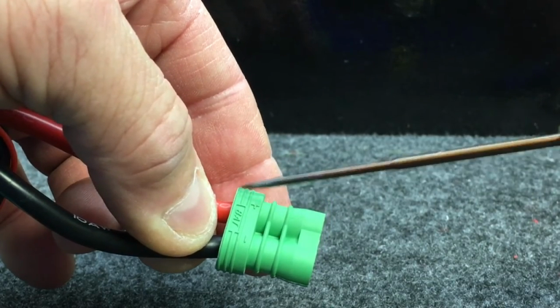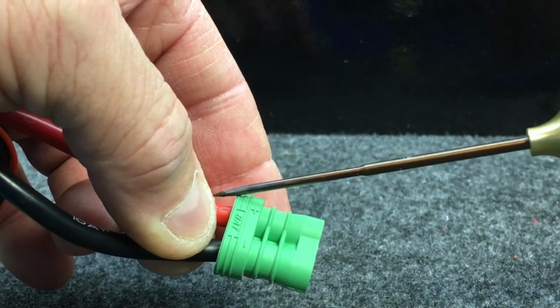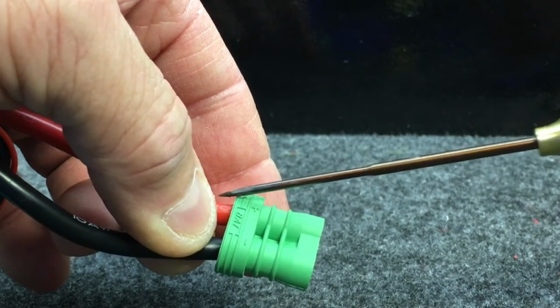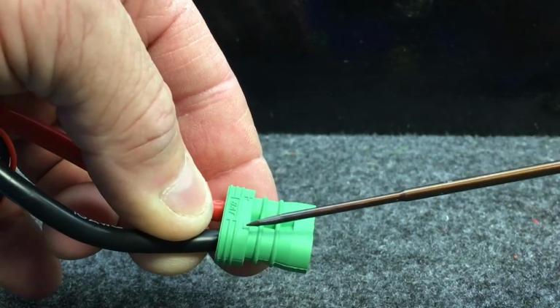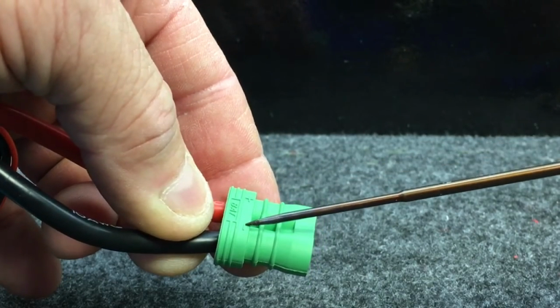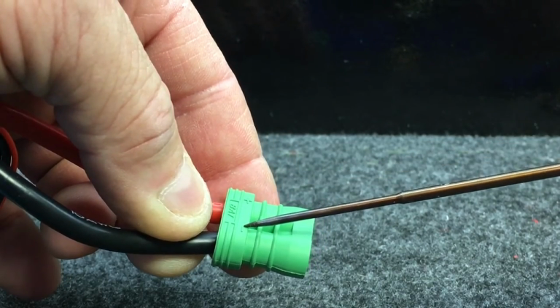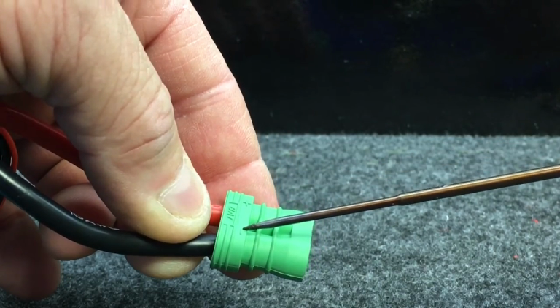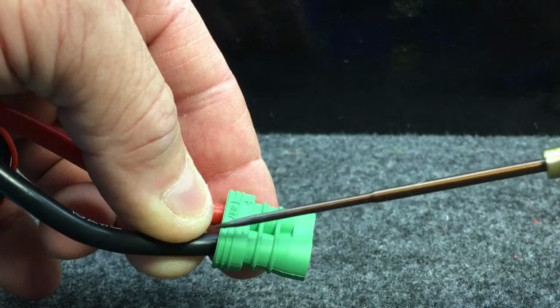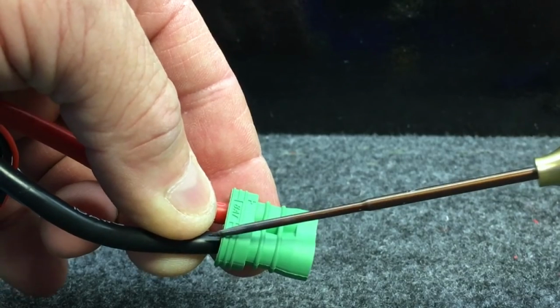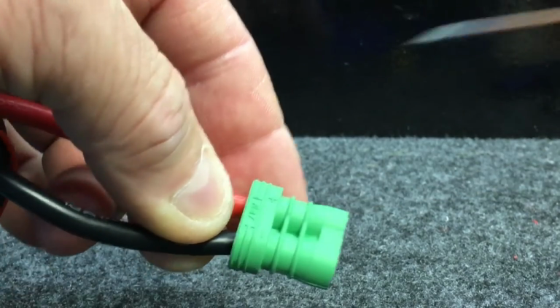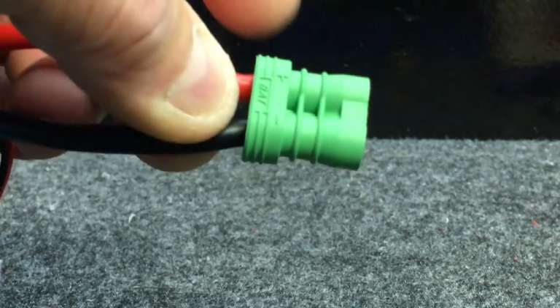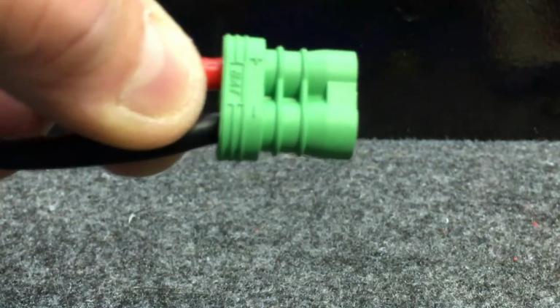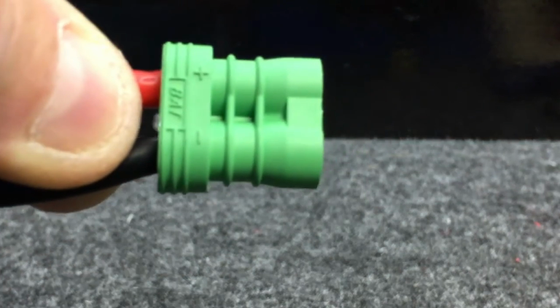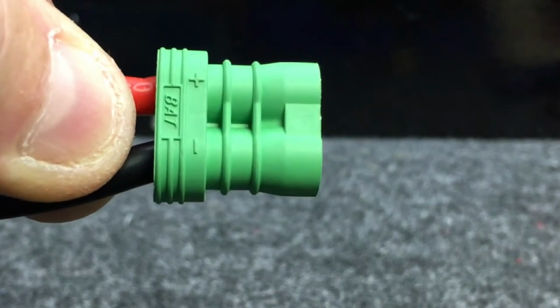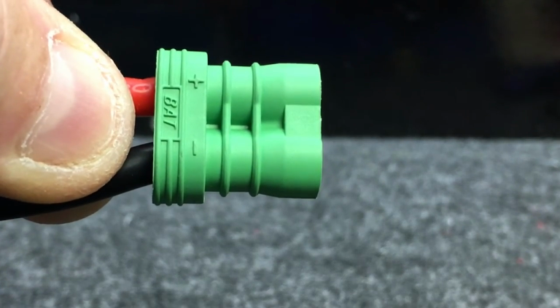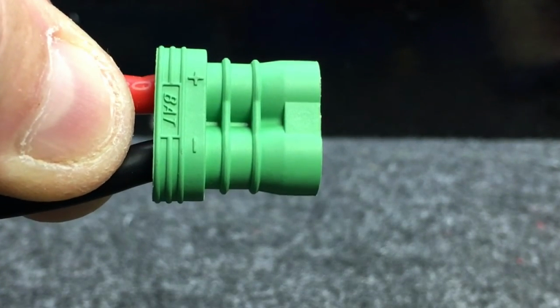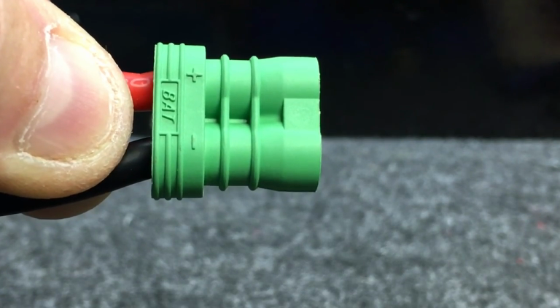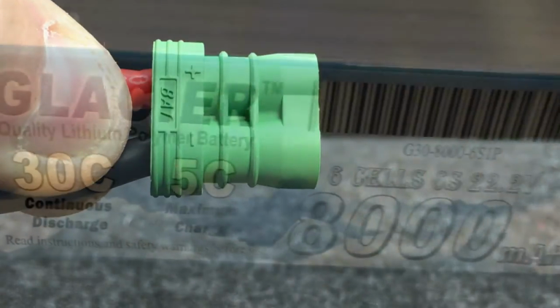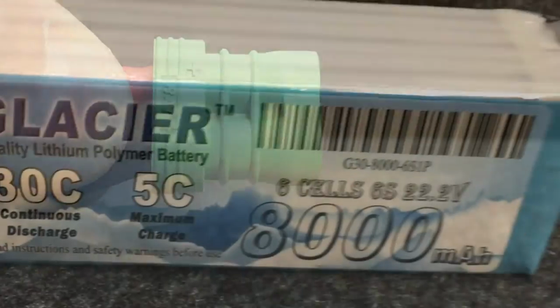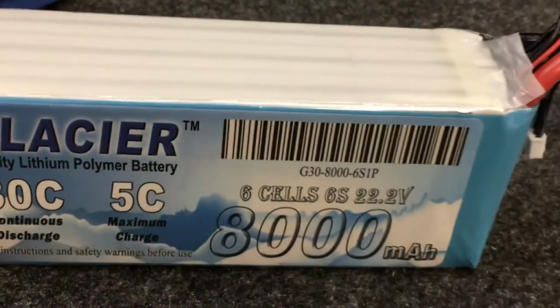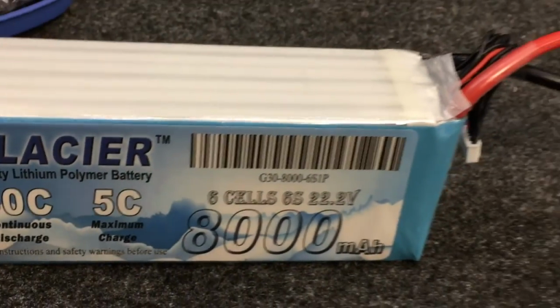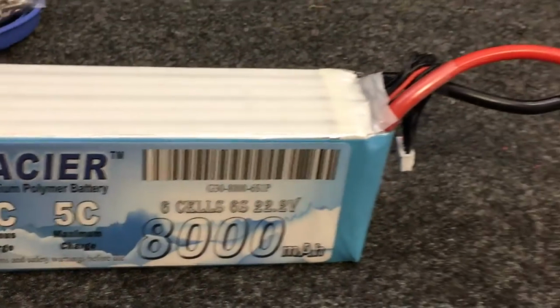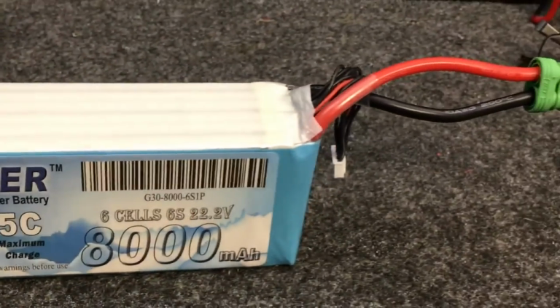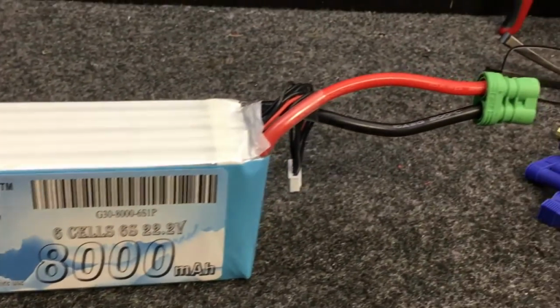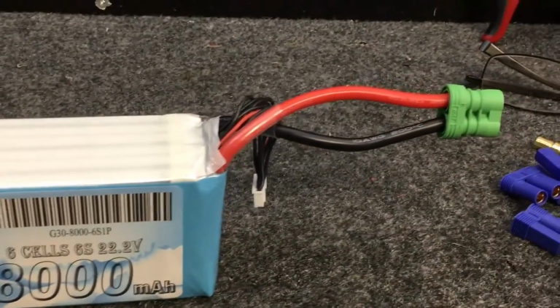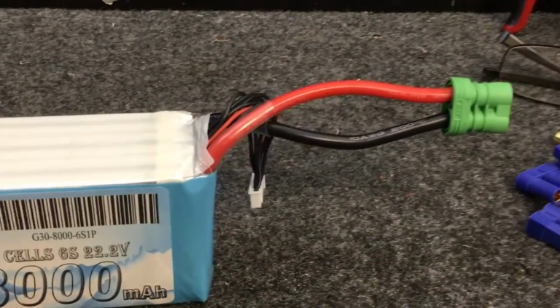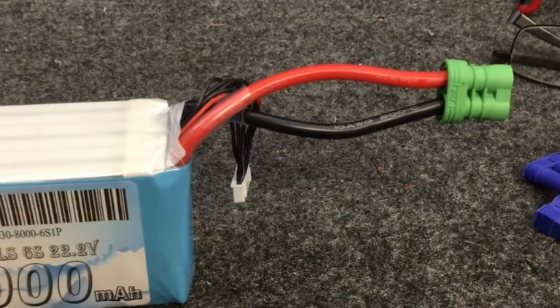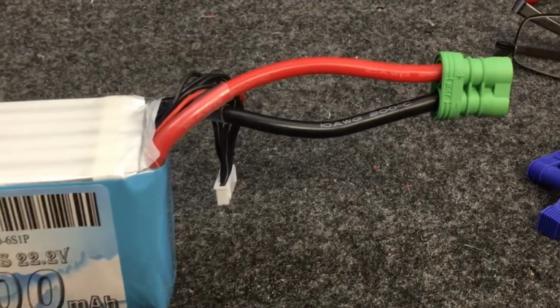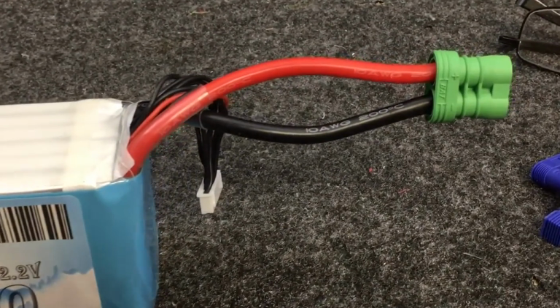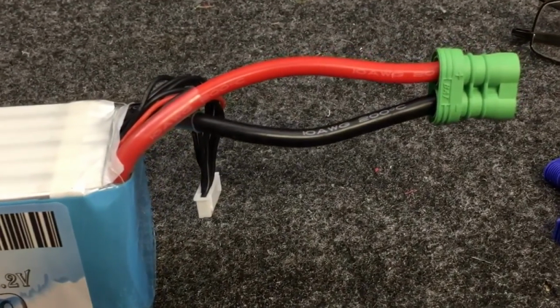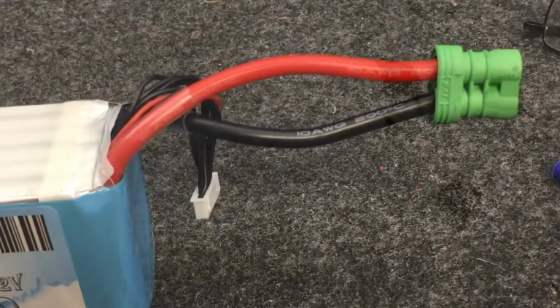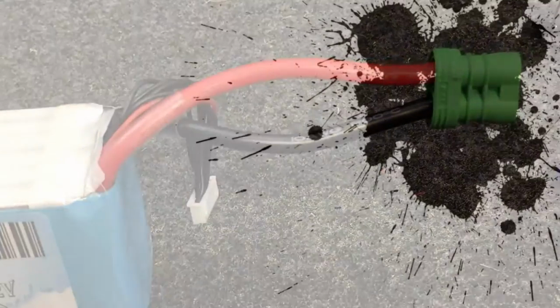And then I always come back and verify polarity — positive to red, negative to black. I know y'all know this, but people still get it backwards. And that's how we took John's Glacier Lipos and put his new ends on.